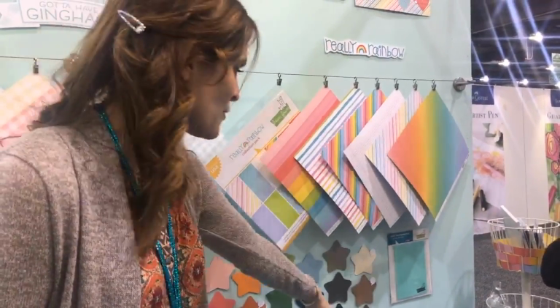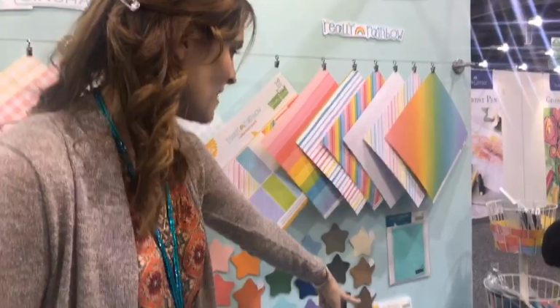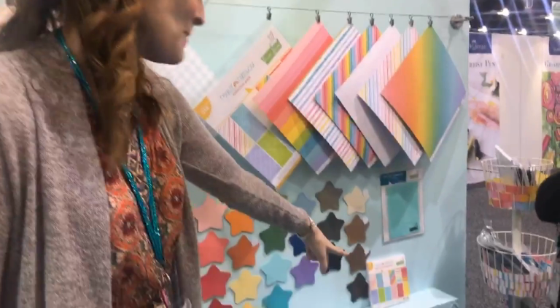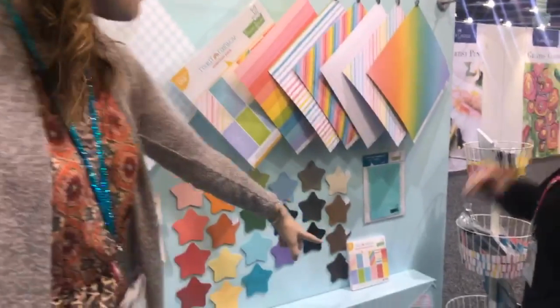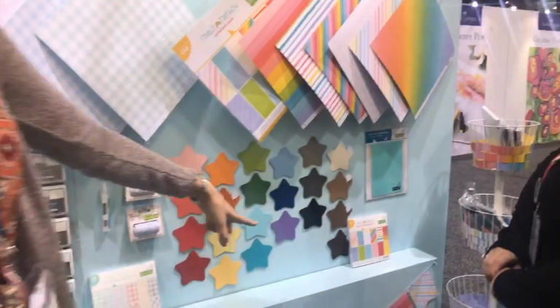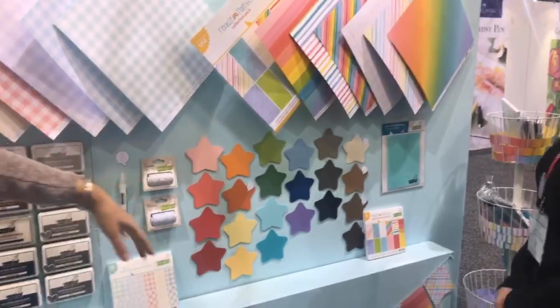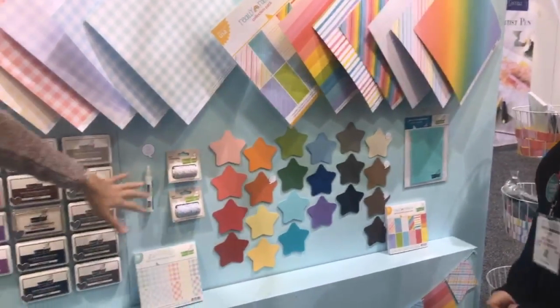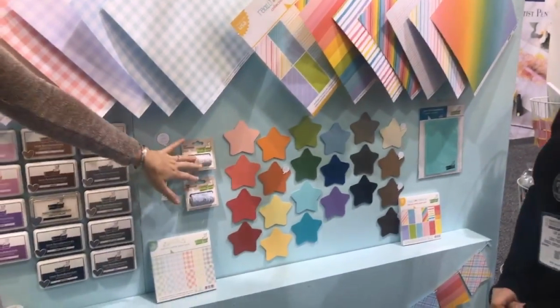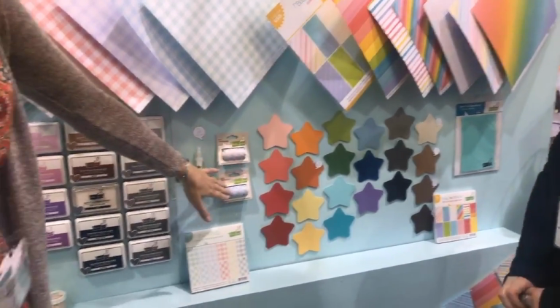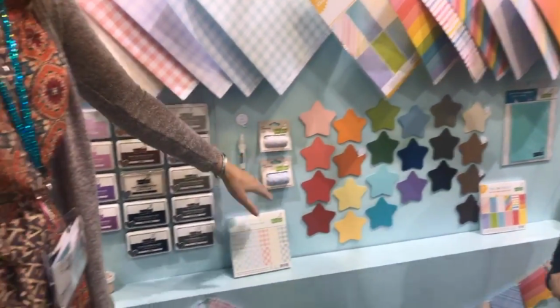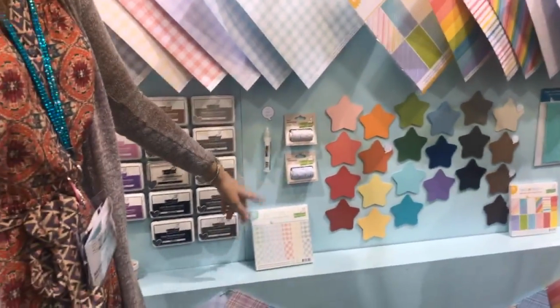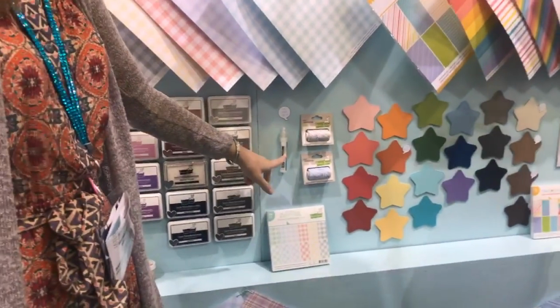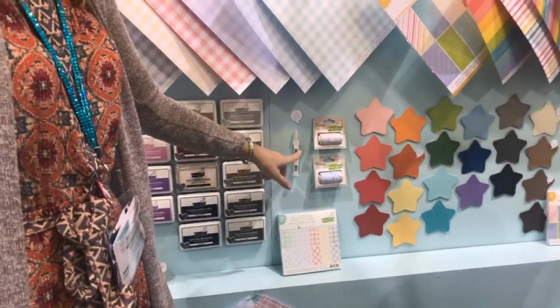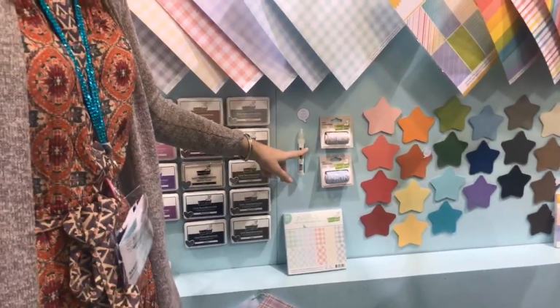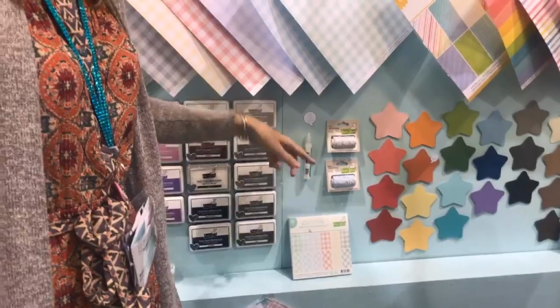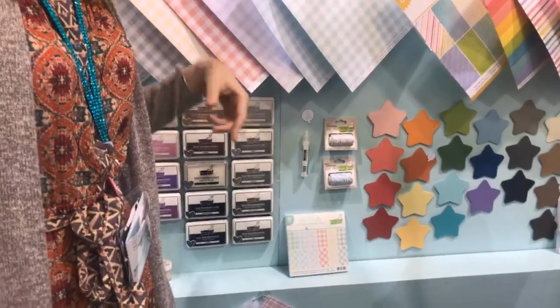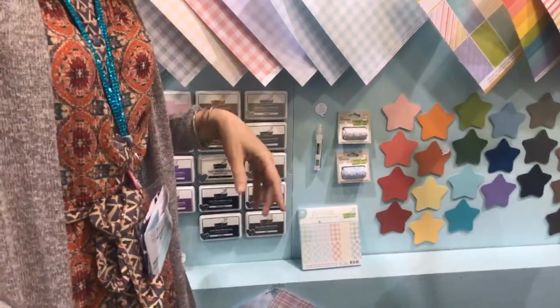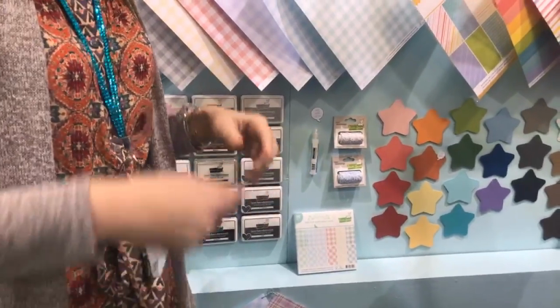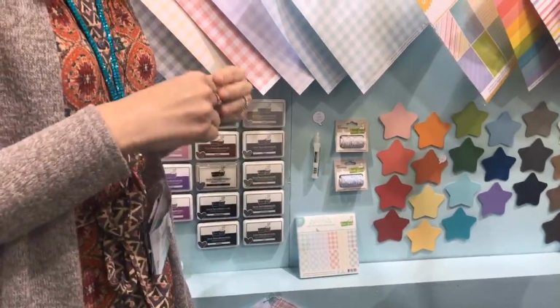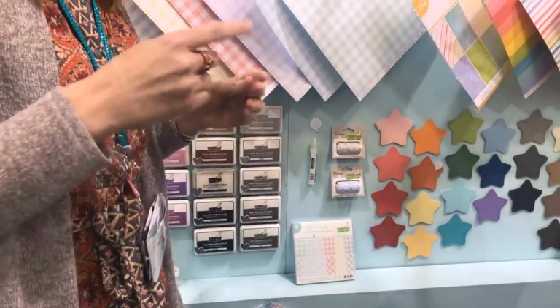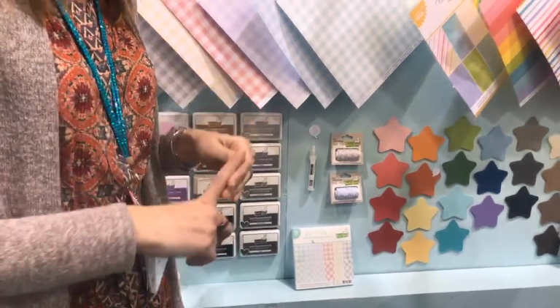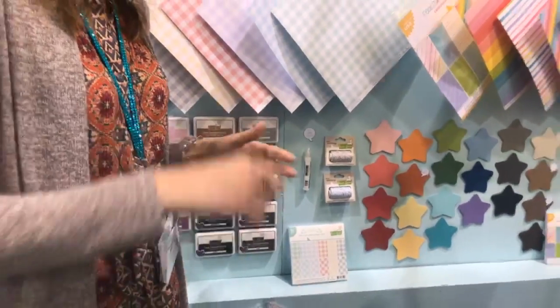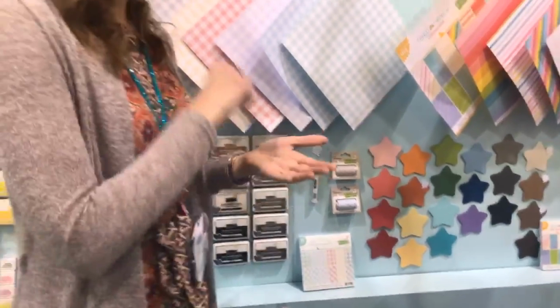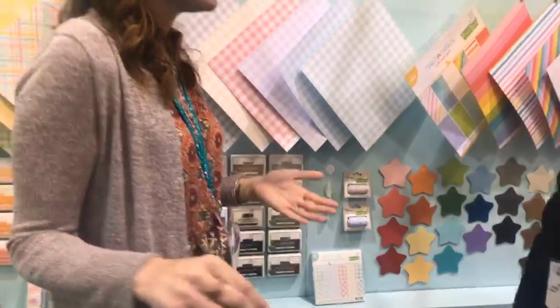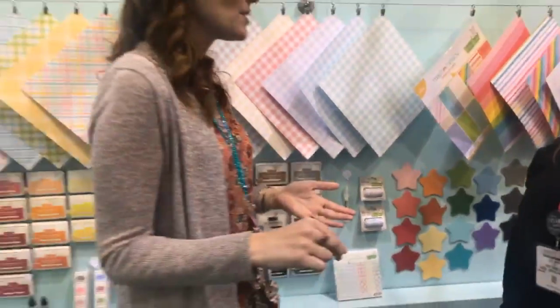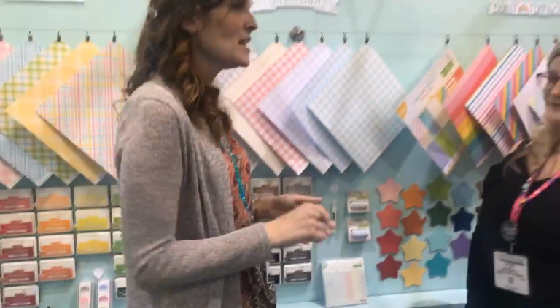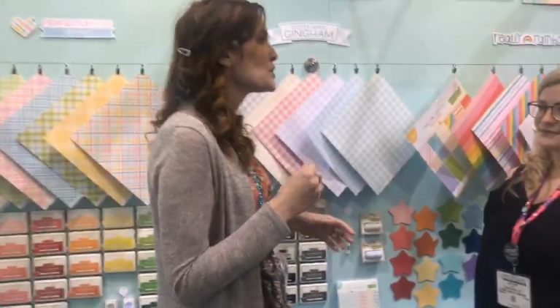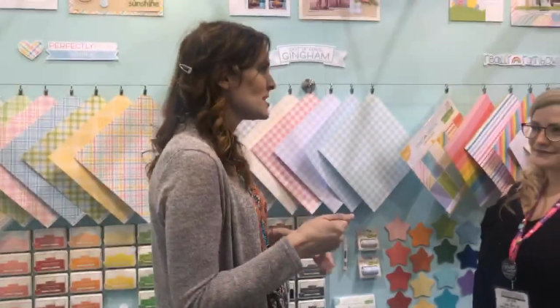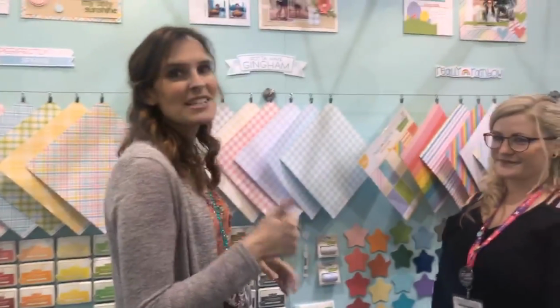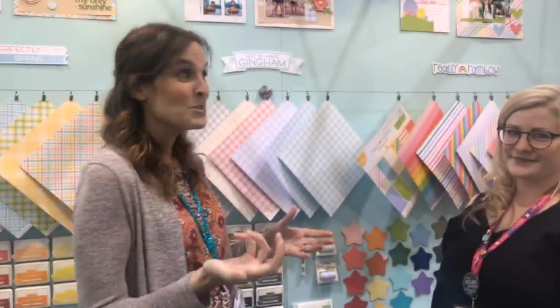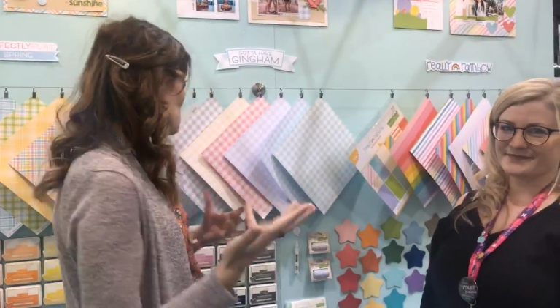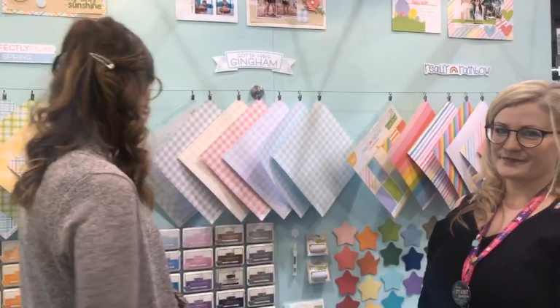And of course we have the 6x6 pad too. We have new sparkly twine, which is gorgeous. And our new glue tube, which is so easy to use — you don't have to have a fine tip applicator, it's got it on already. Super easy to press and the glue sticks really well.